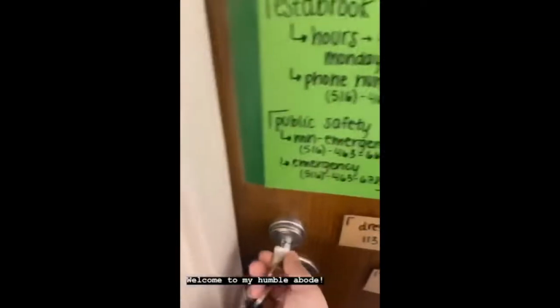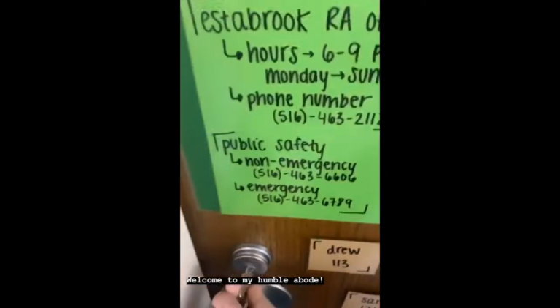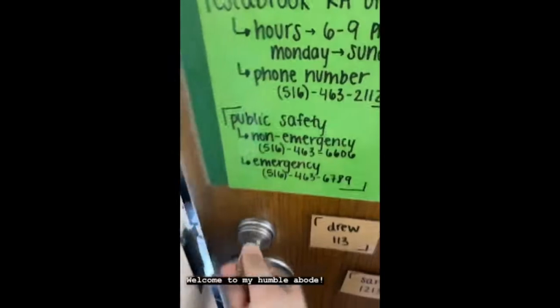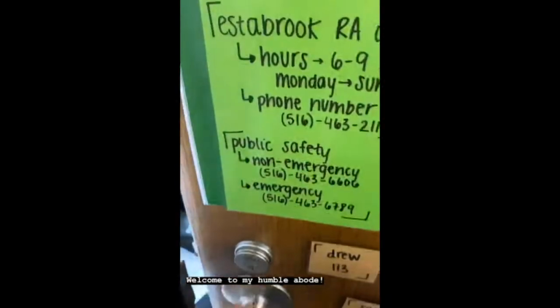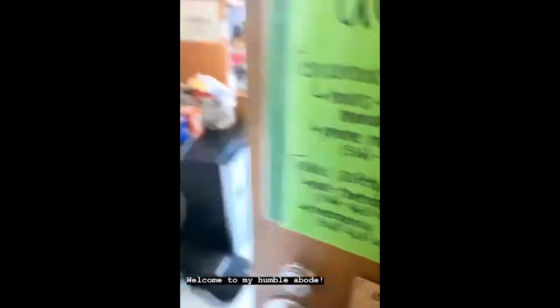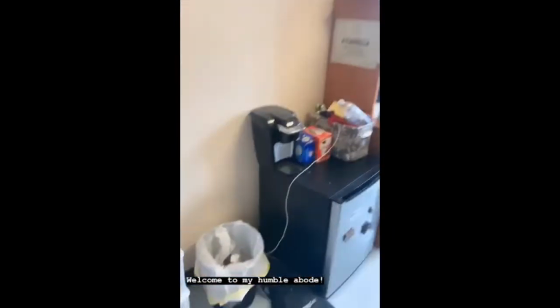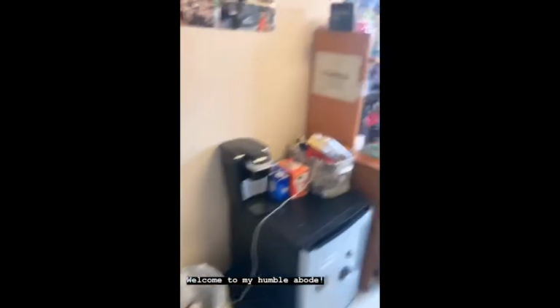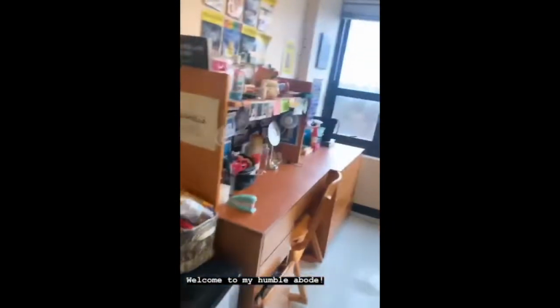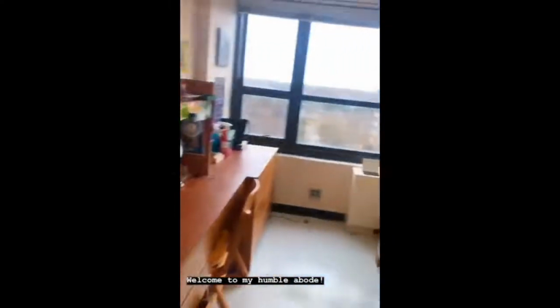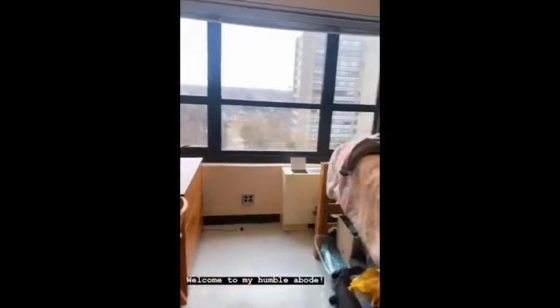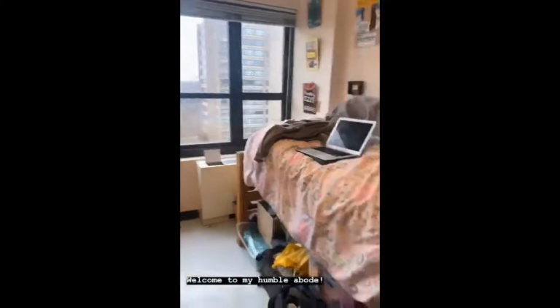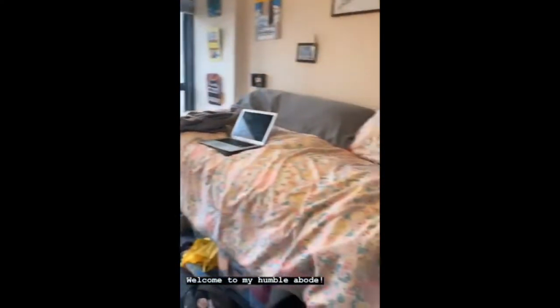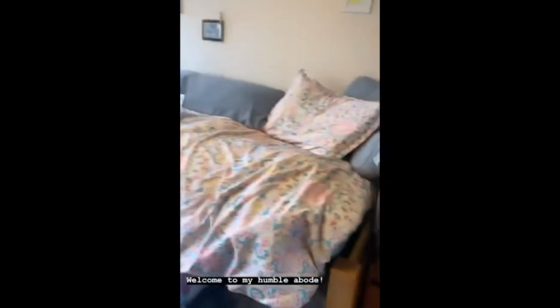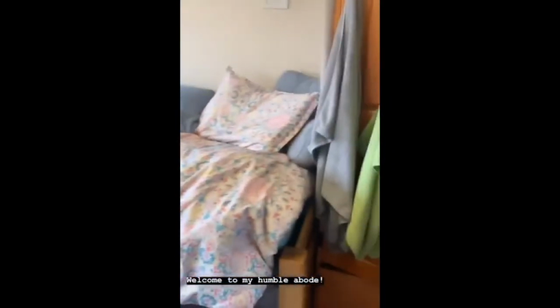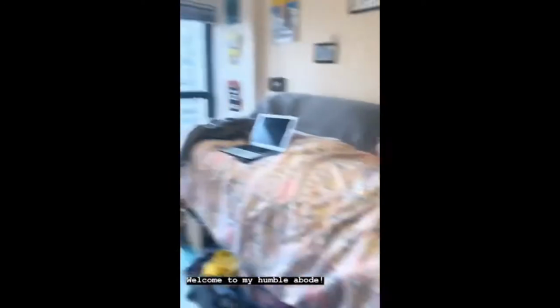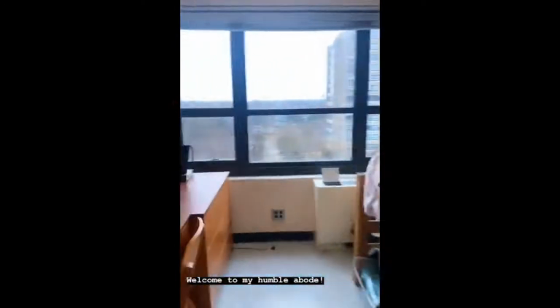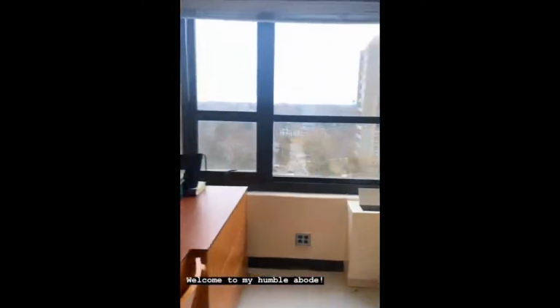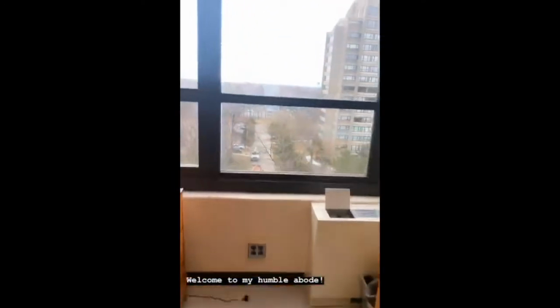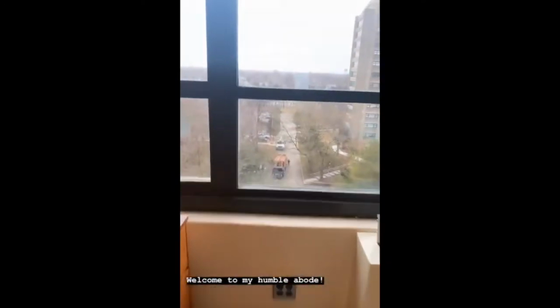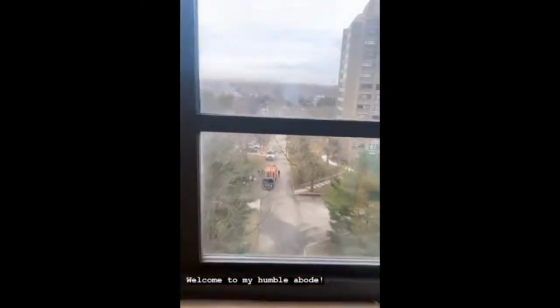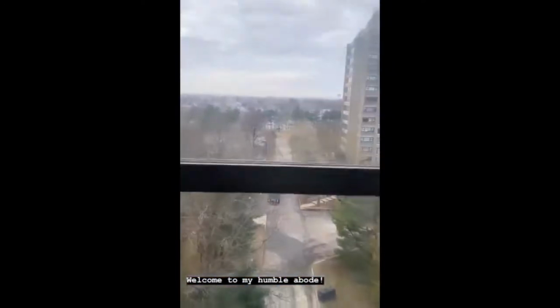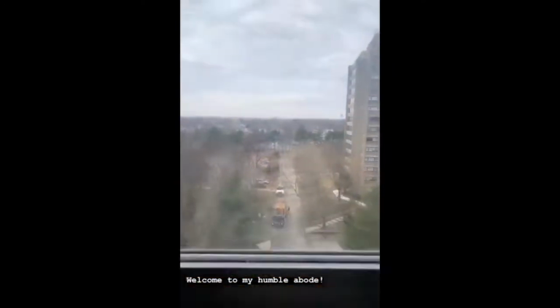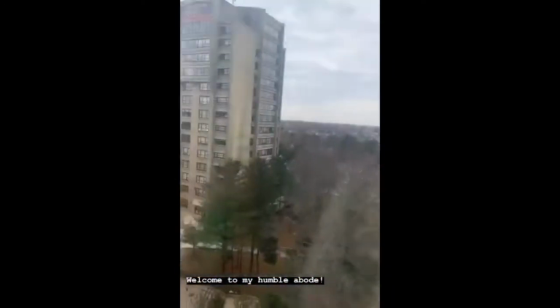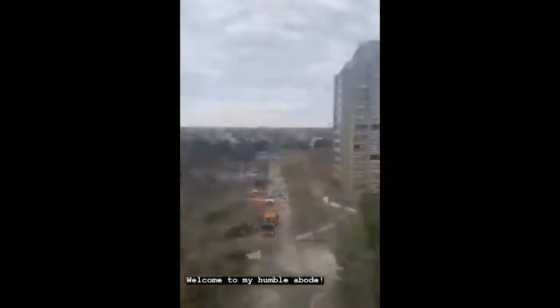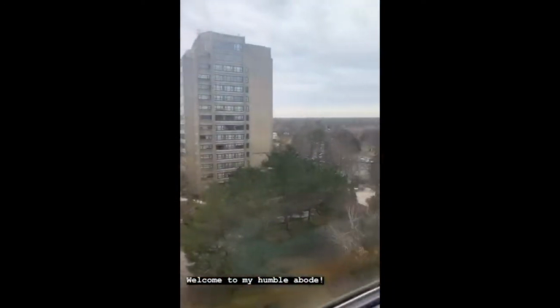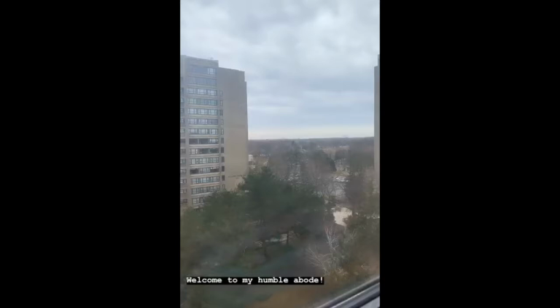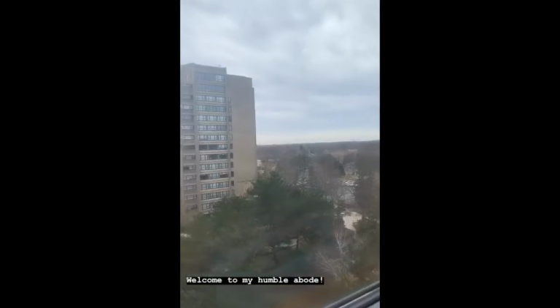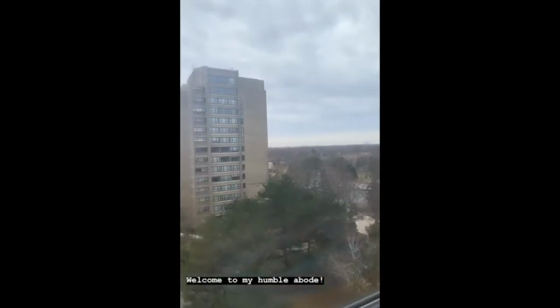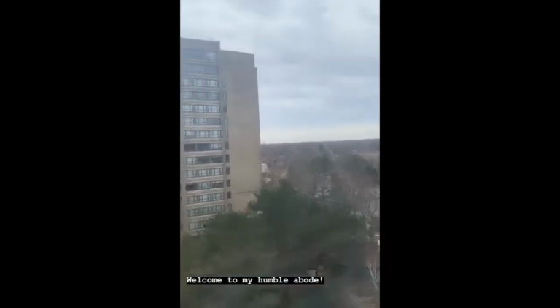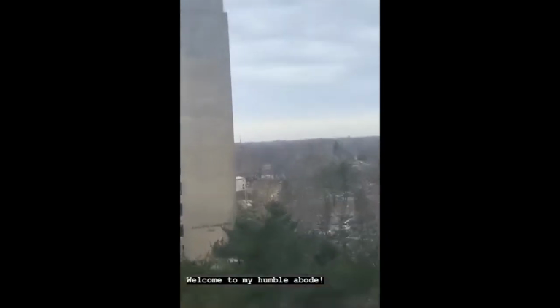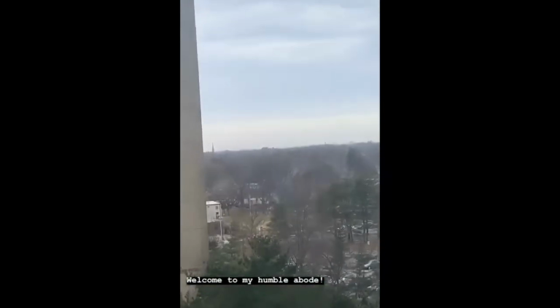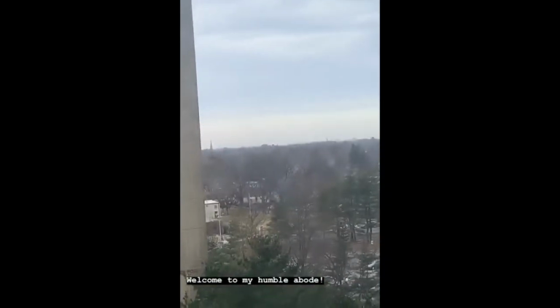So when you turn the key and open the door, this is my beautiful little room. One of my favorite parts is the fact that the view is really great. It's really cloudy right now, but you can usually see the skyline.